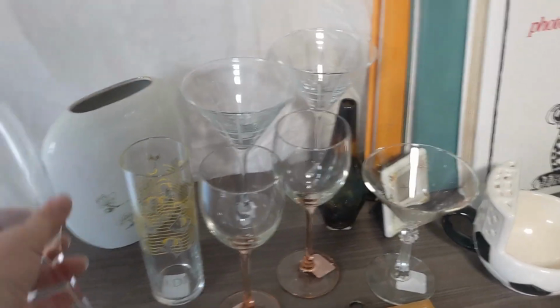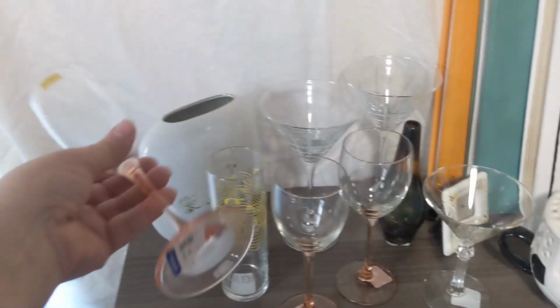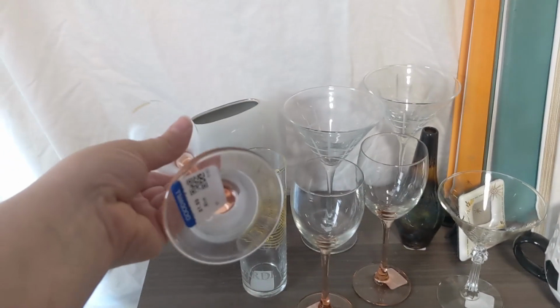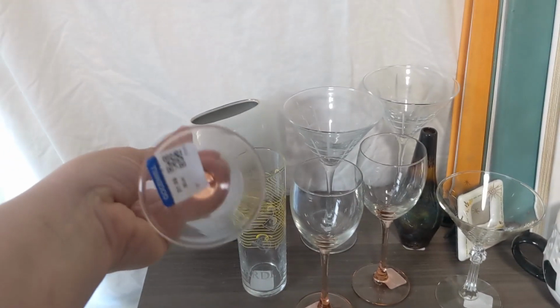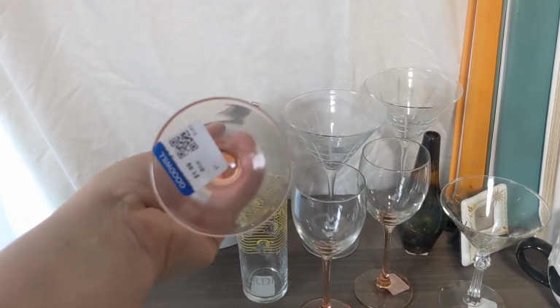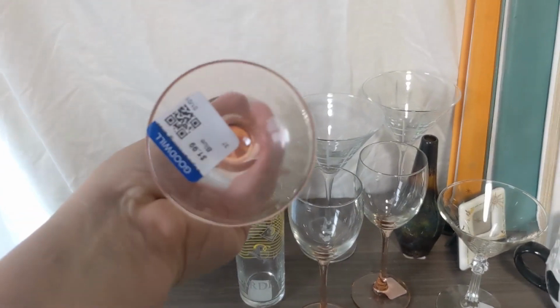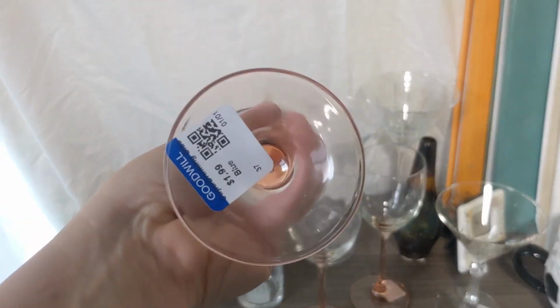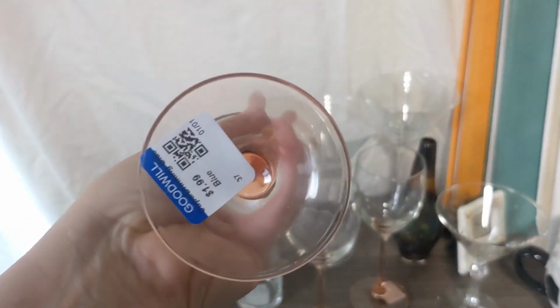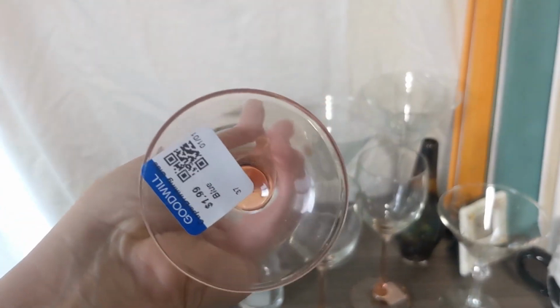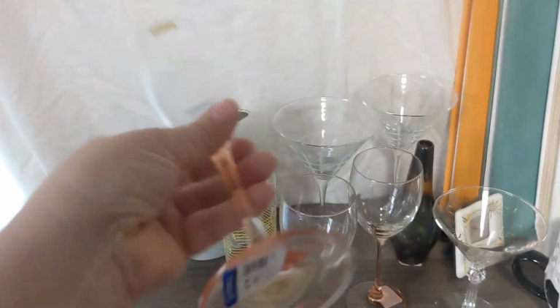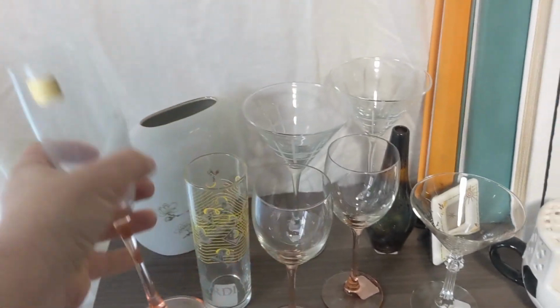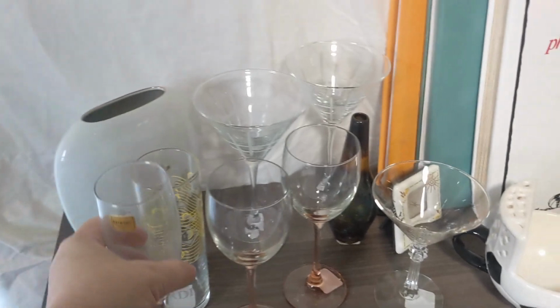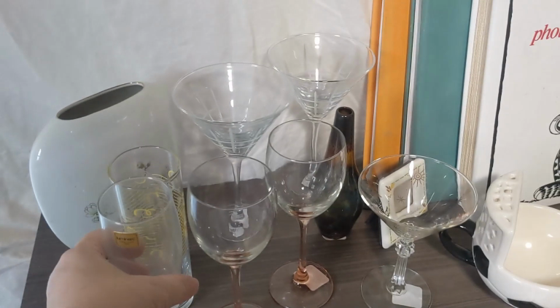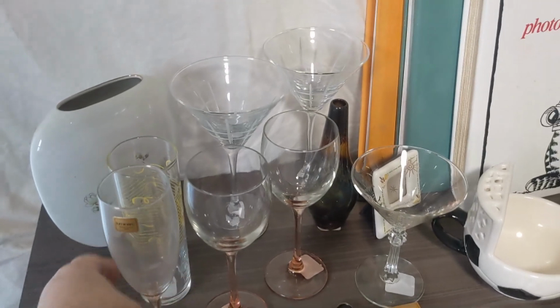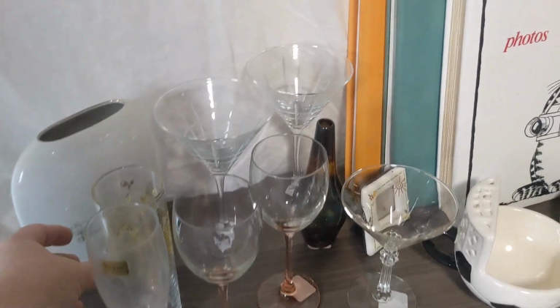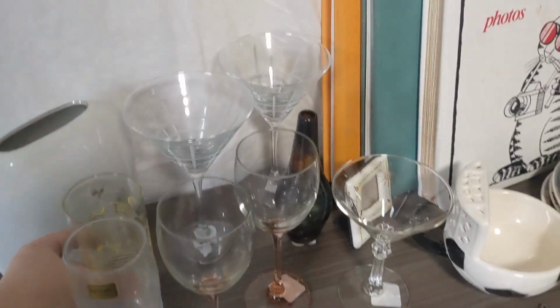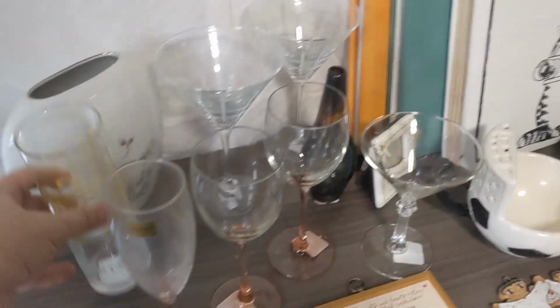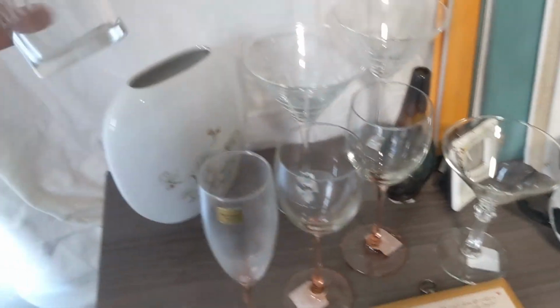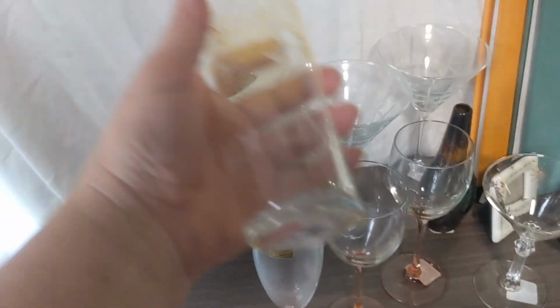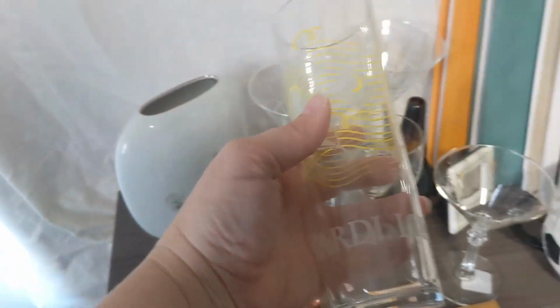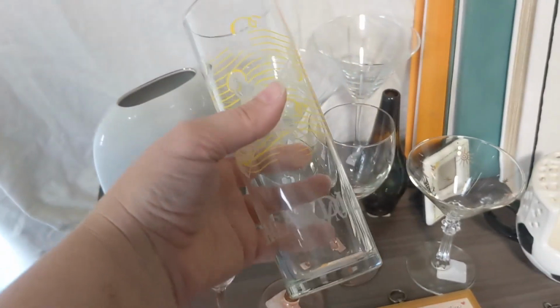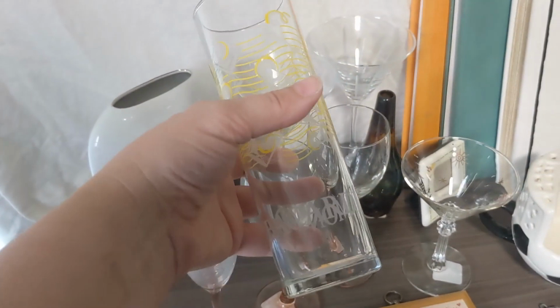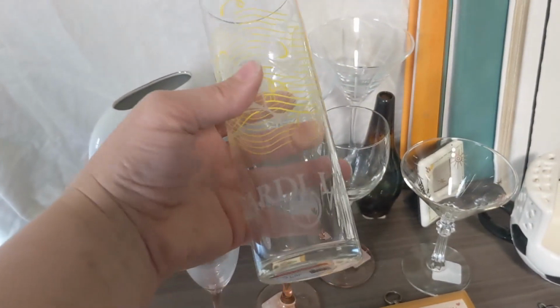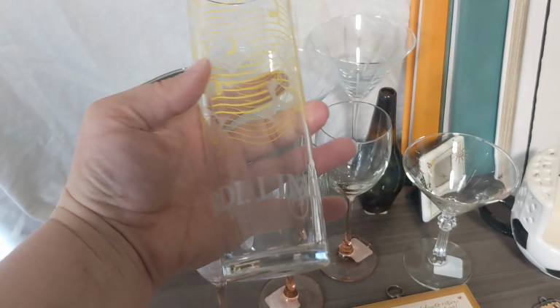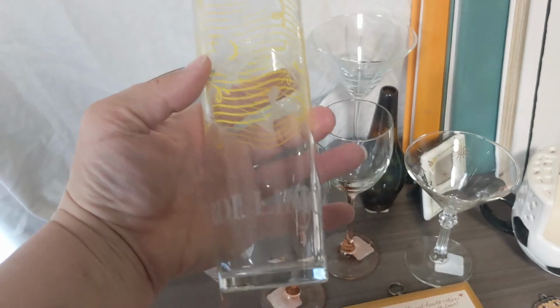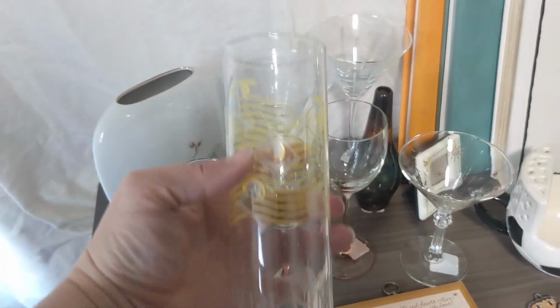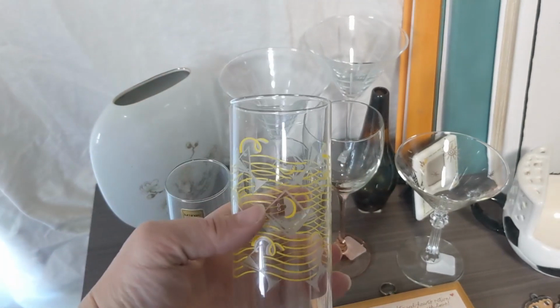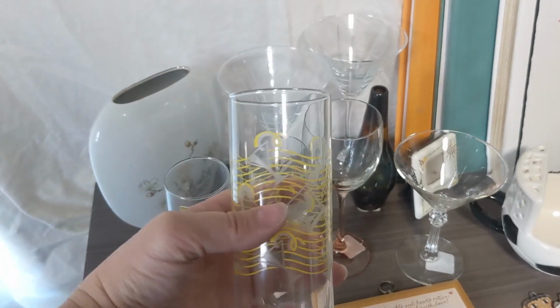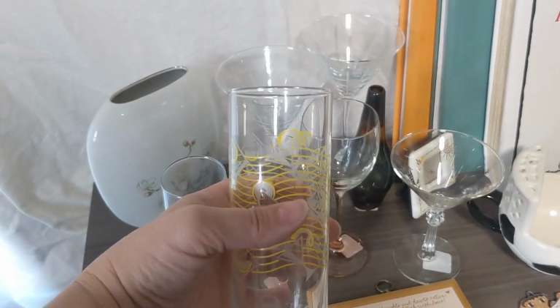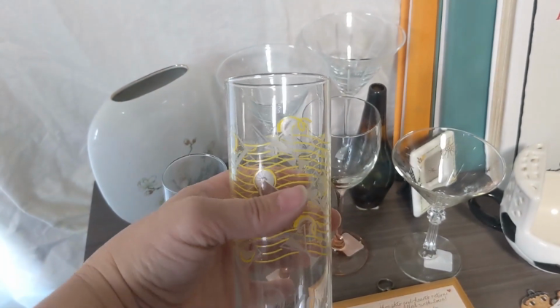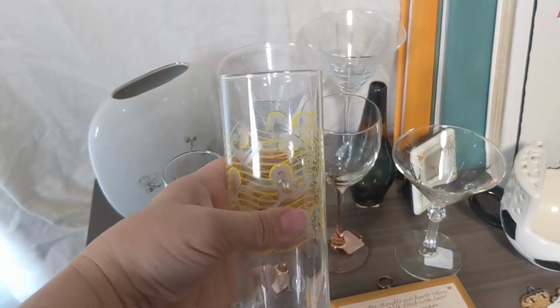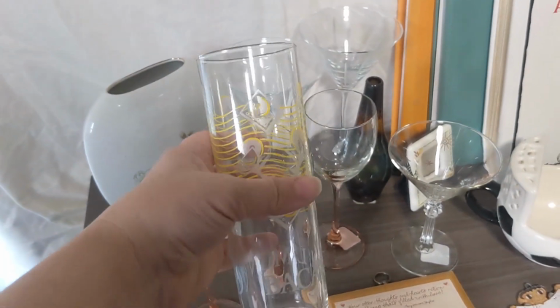Then I got this Bacardi Limon — I don't know what this is, like a highball glass. I thought it would be unique, and I wanted to see how well Bacardi sells. Got it for $1.99. I know one of the stores was half off red, so that might've been $0.99.